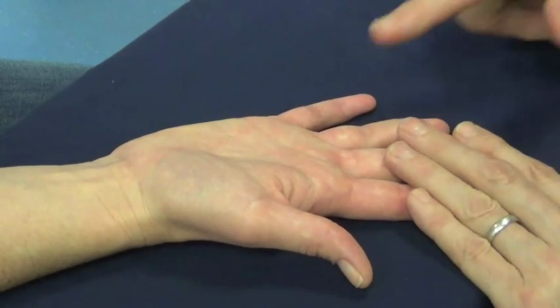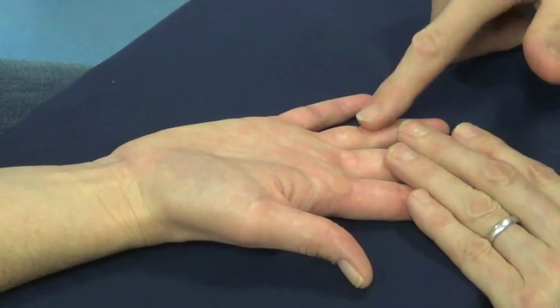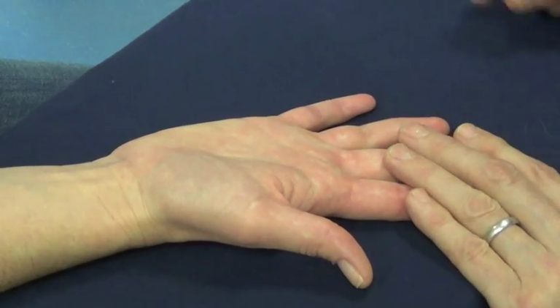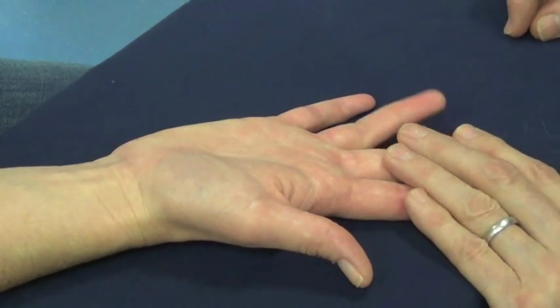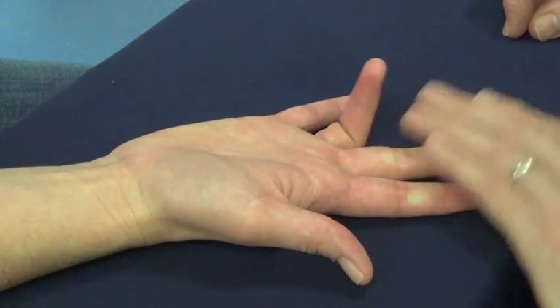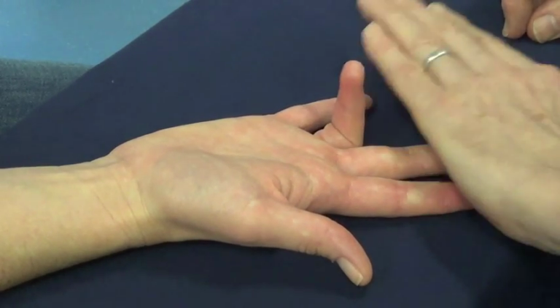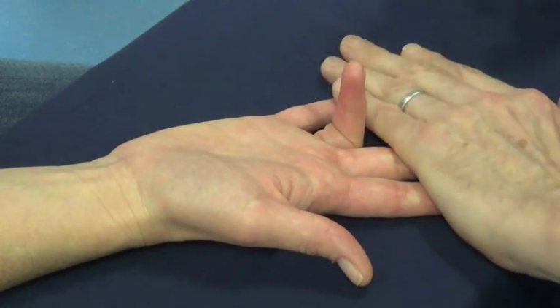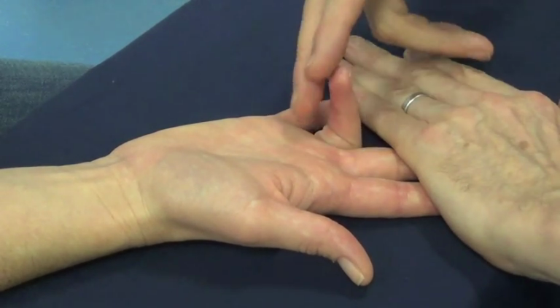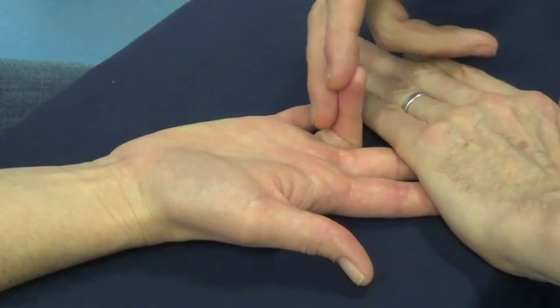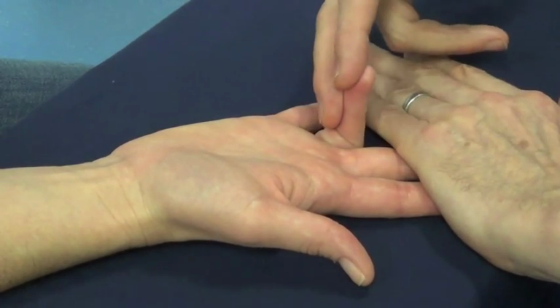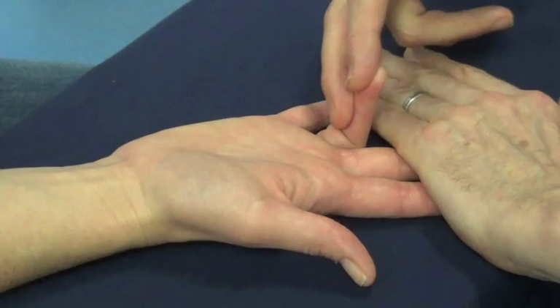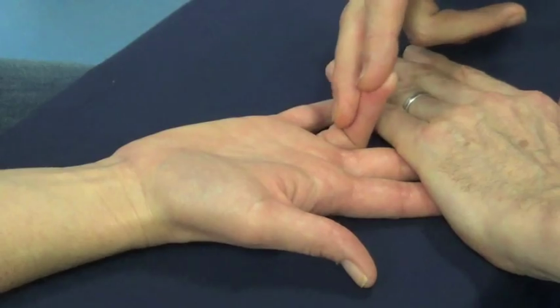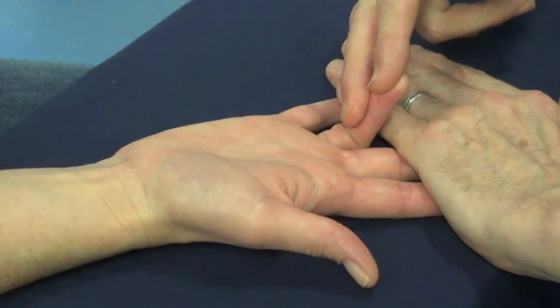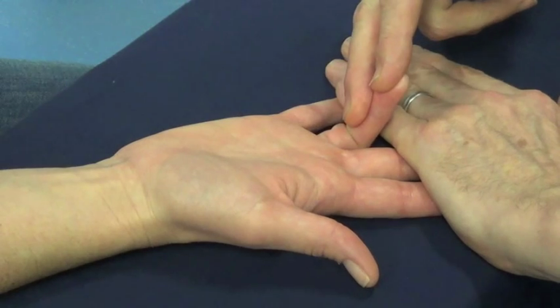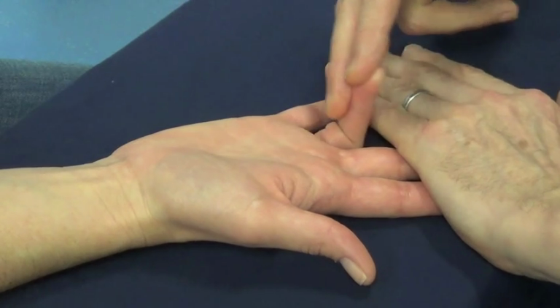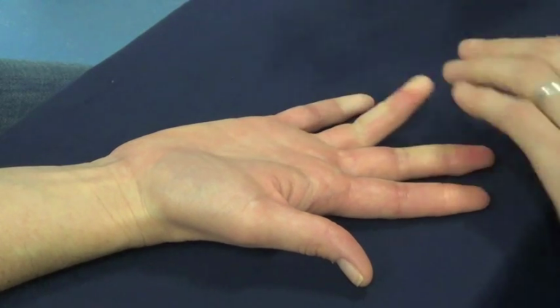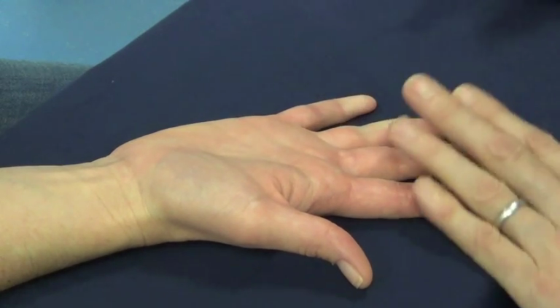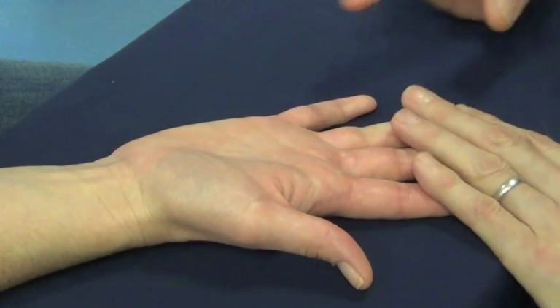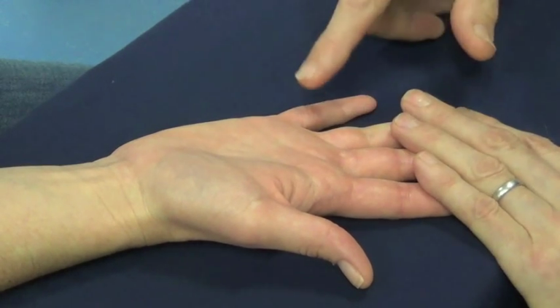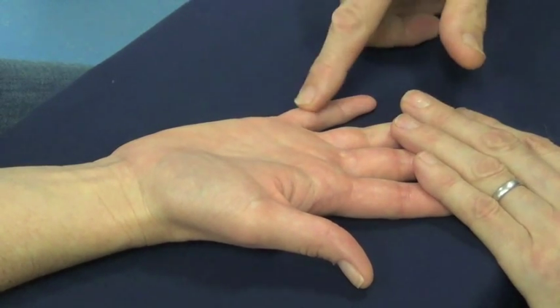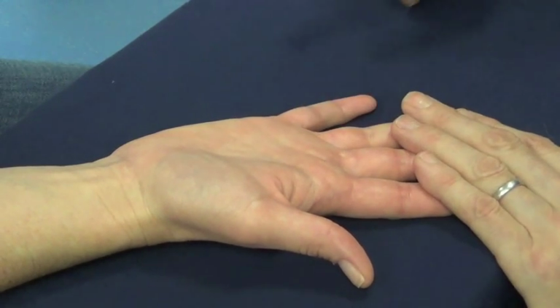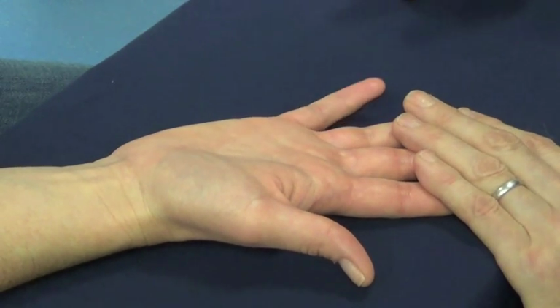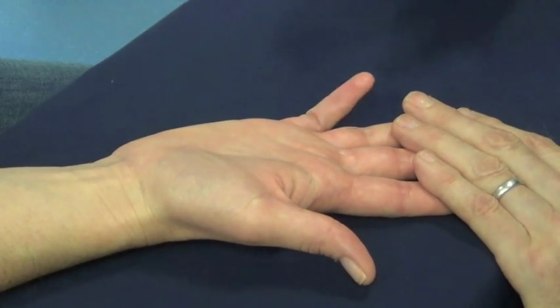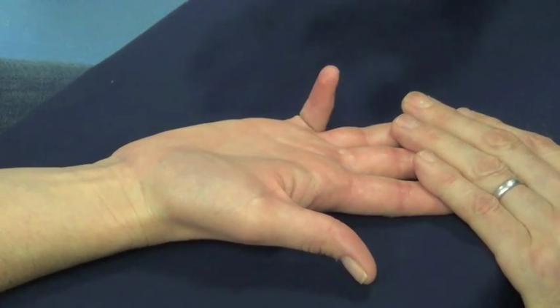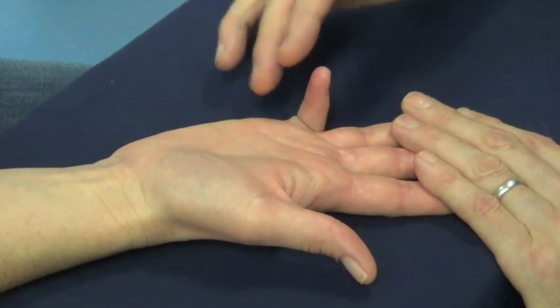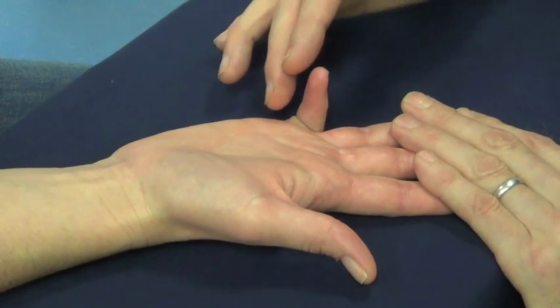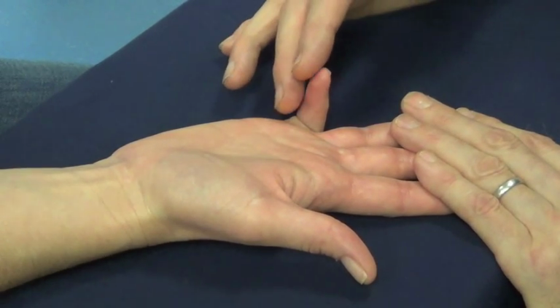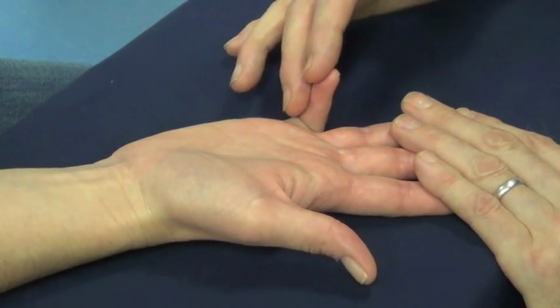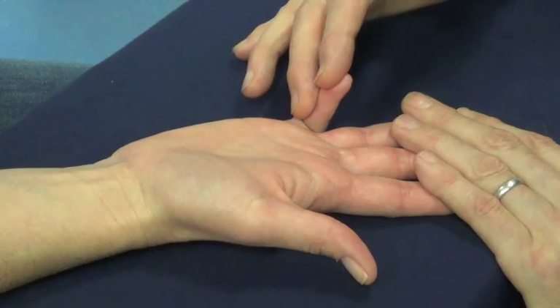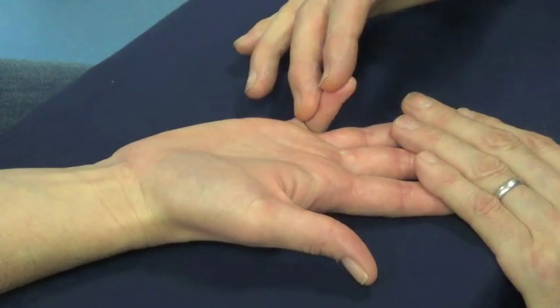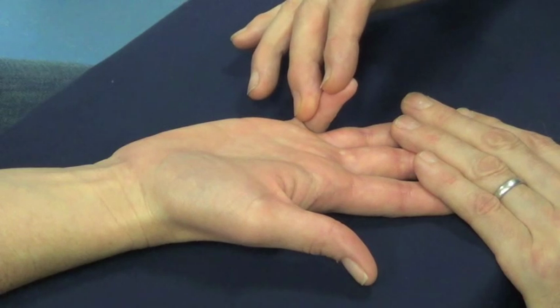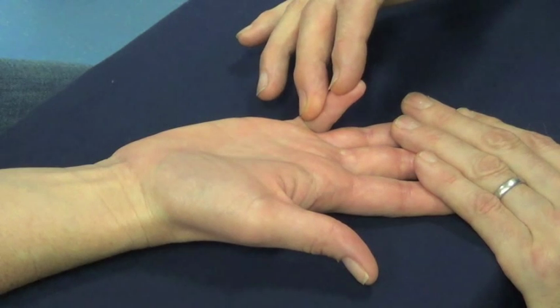Bend the middle joint of your ring finger. Don't let me straighten it. Bend this joint in your little finger. Don't let me straighten it.